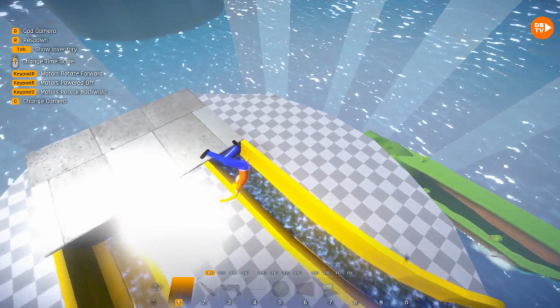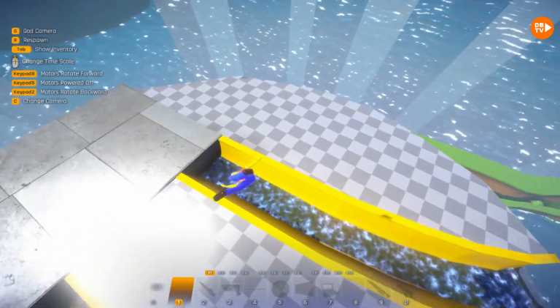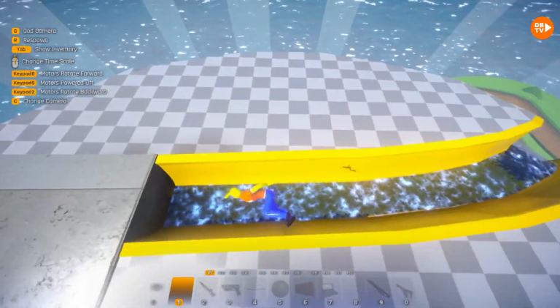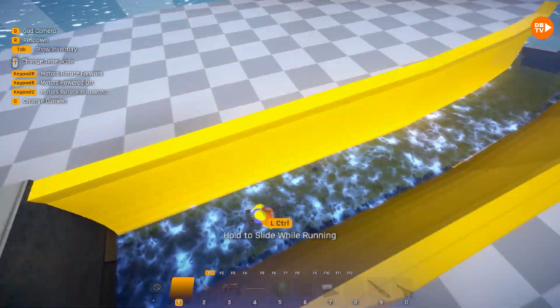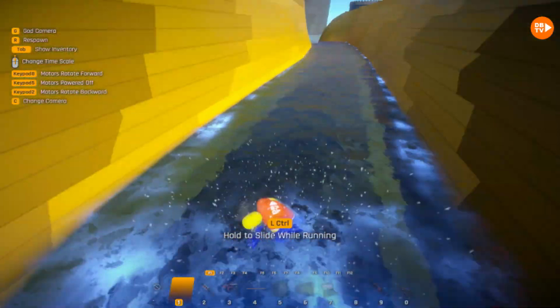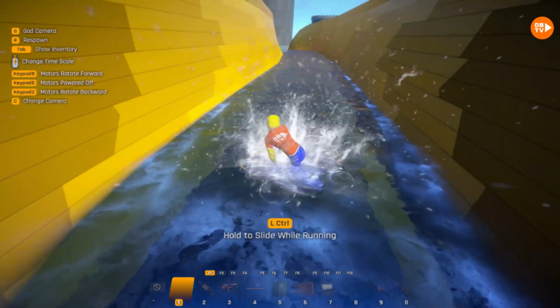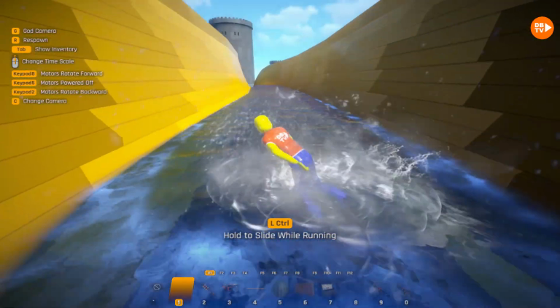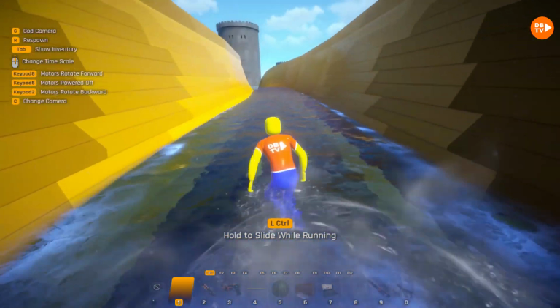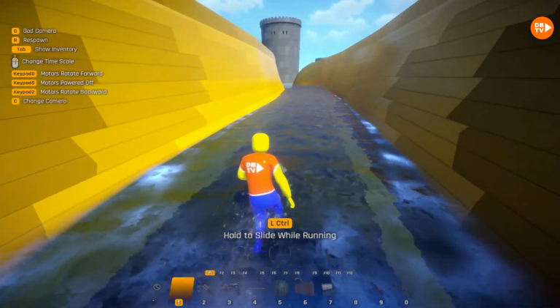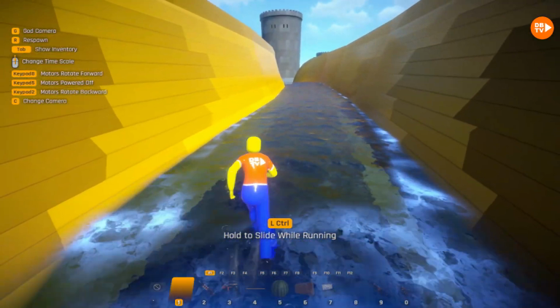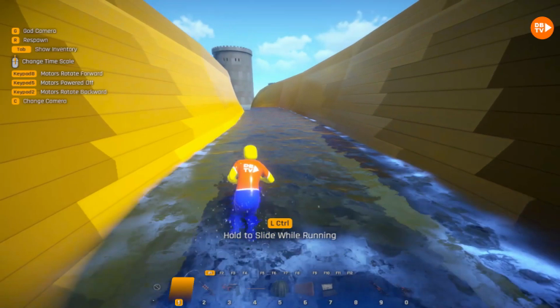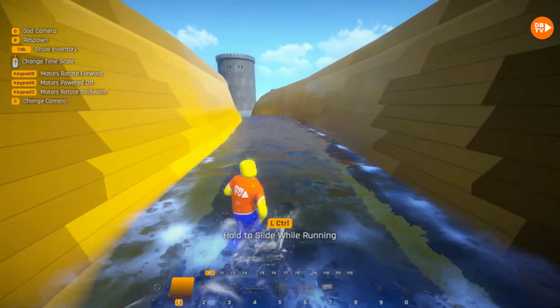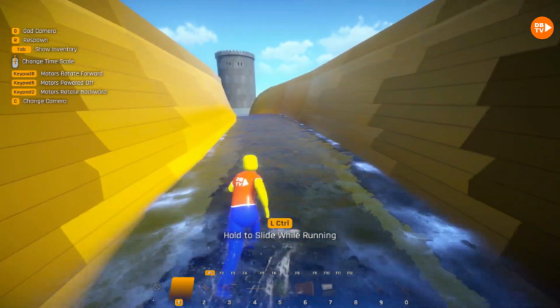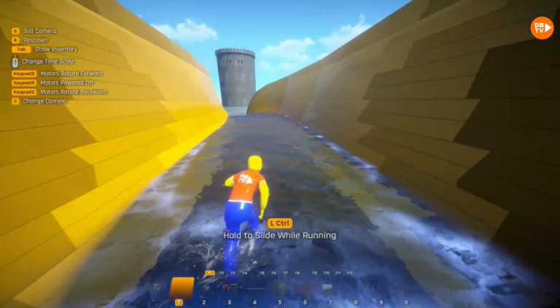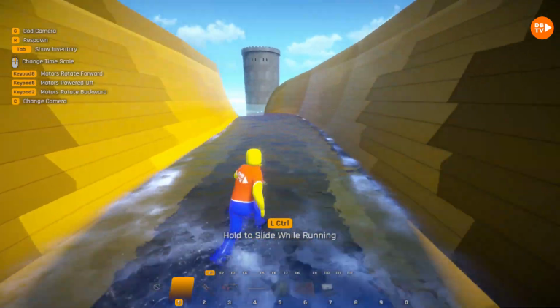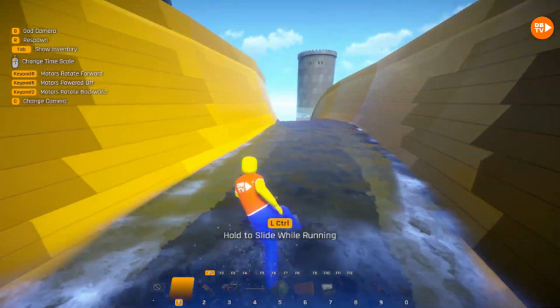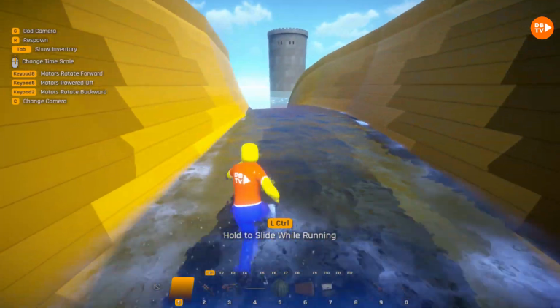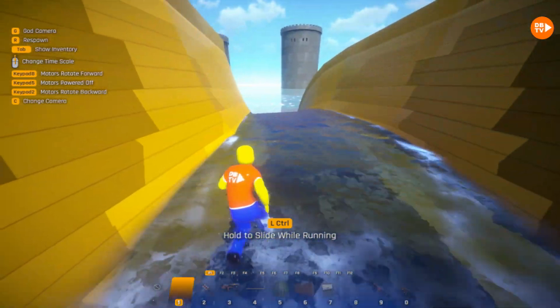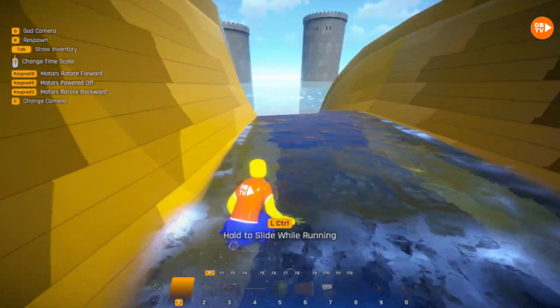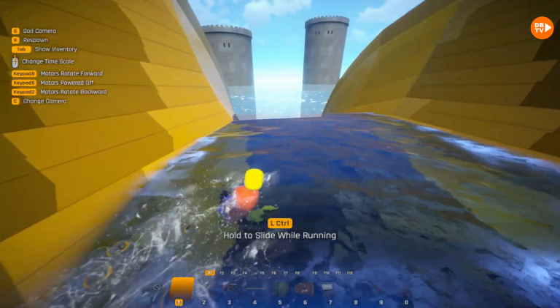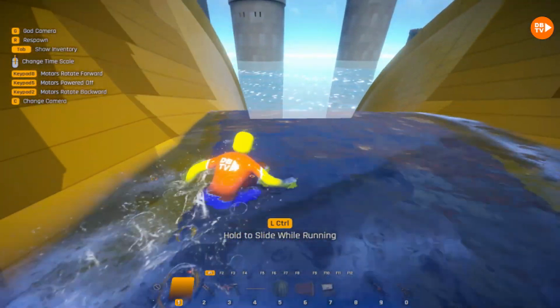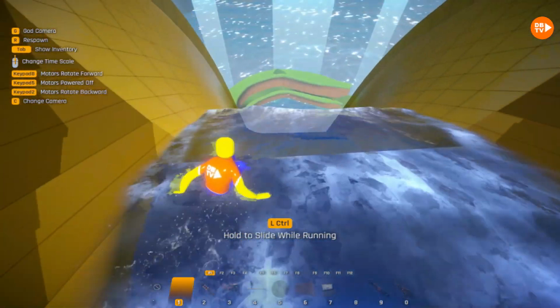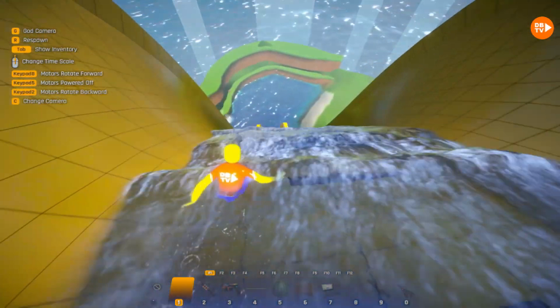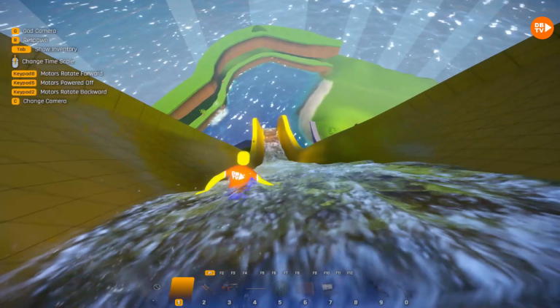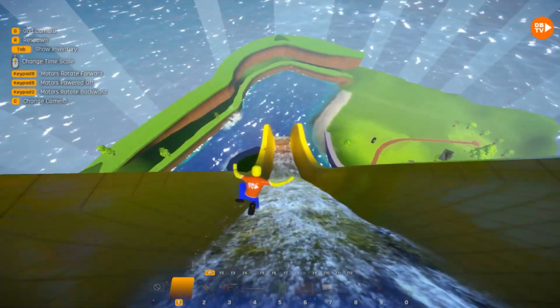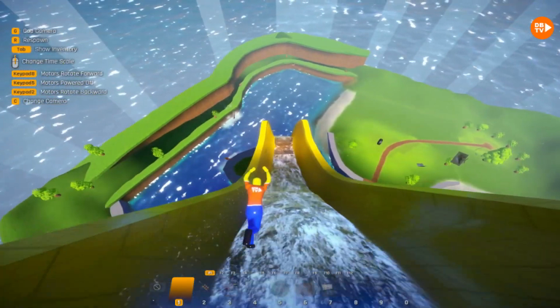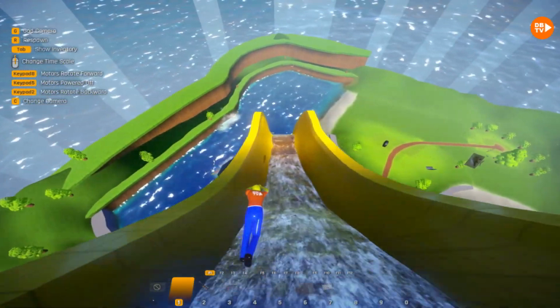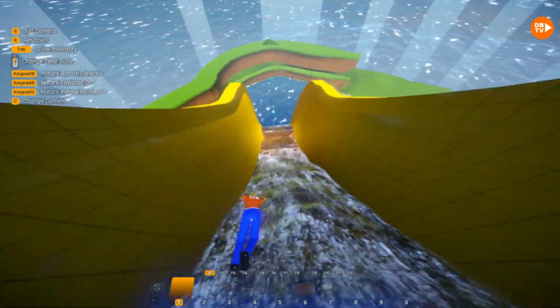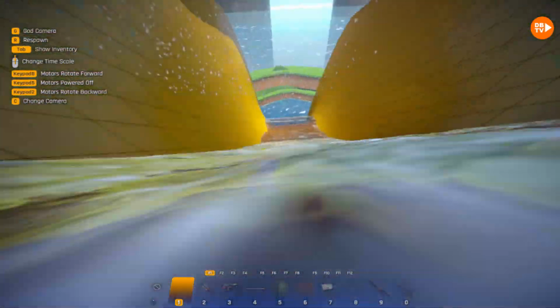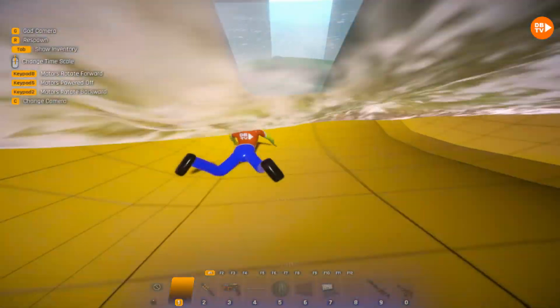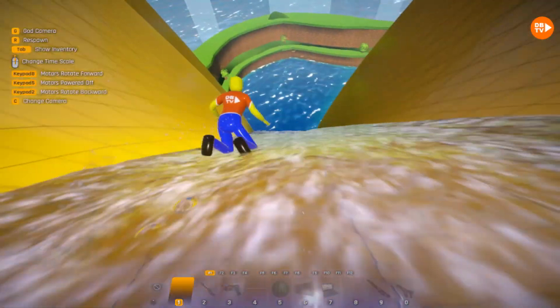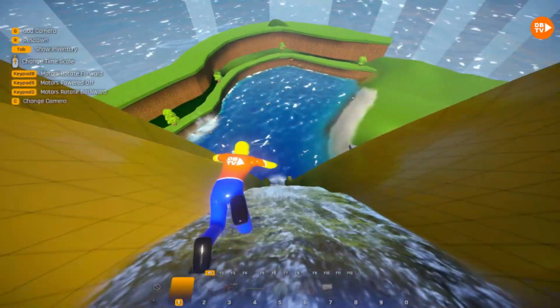And also, in the newest Playform update, they have stuff on screen that shows you how to do it! Left control to slide while running! I'm sliding now!